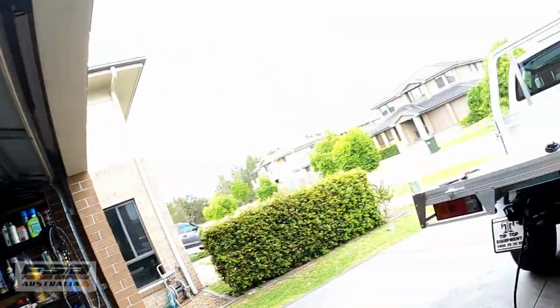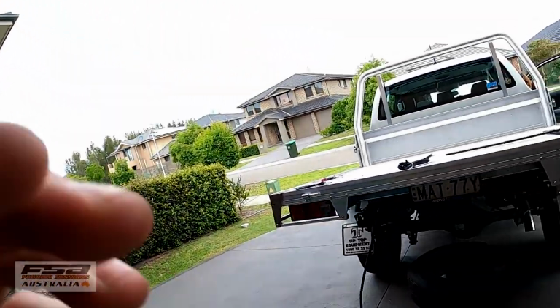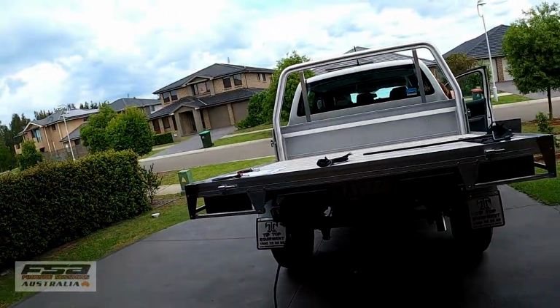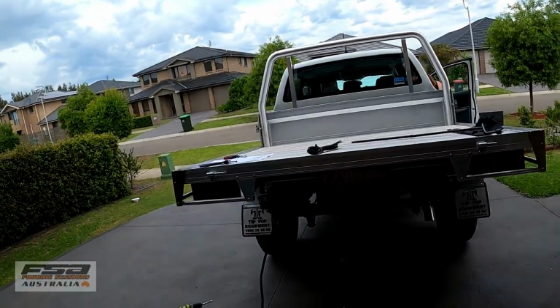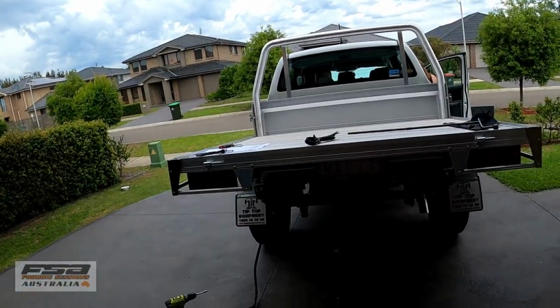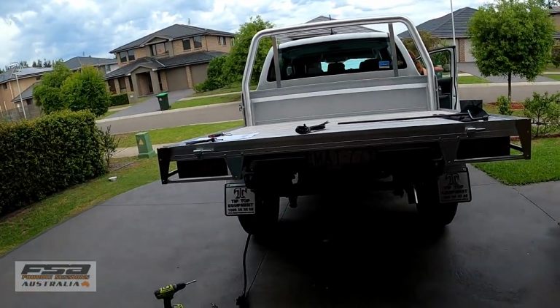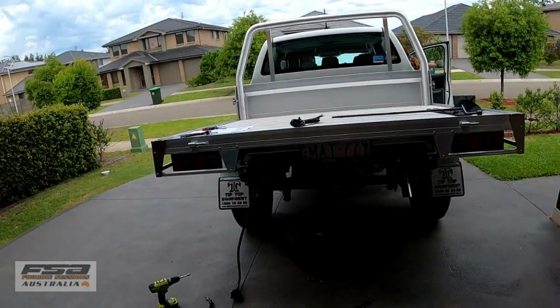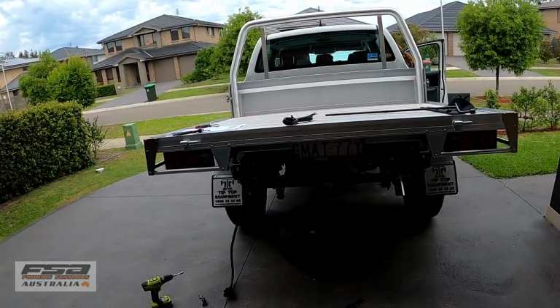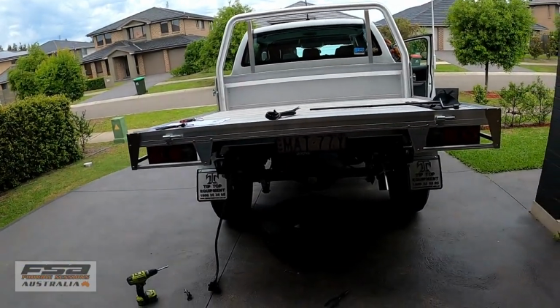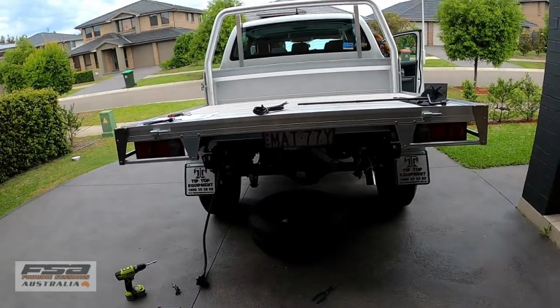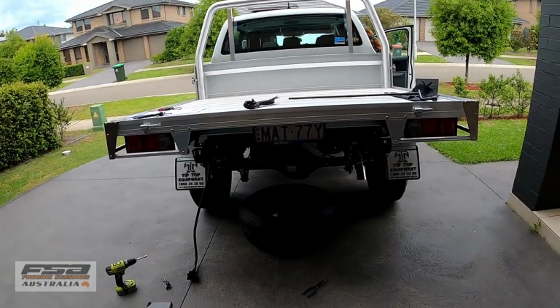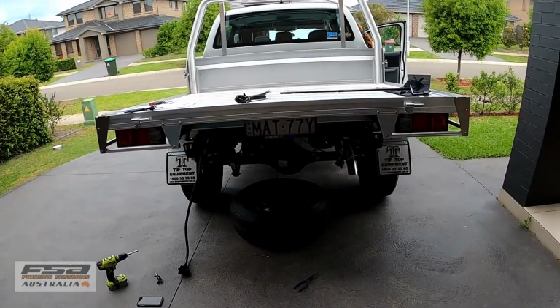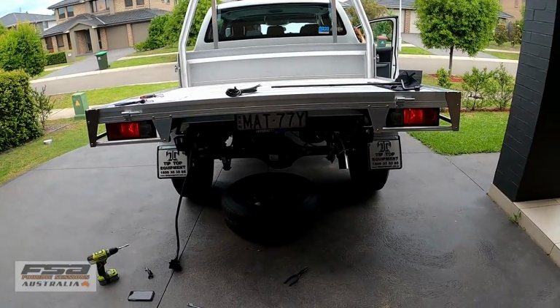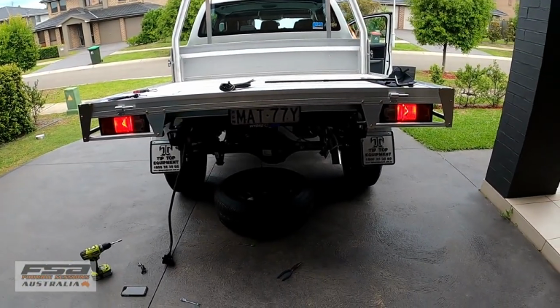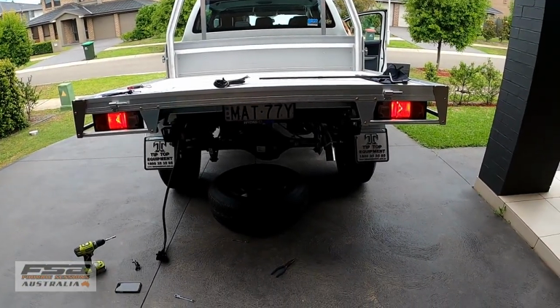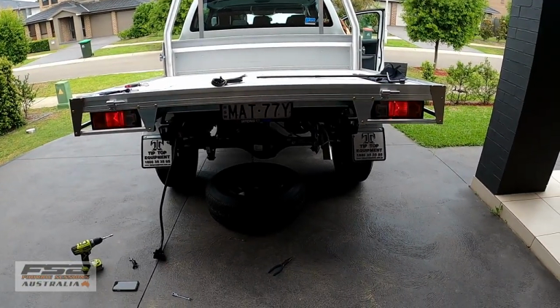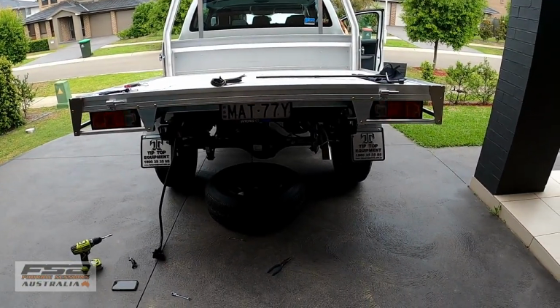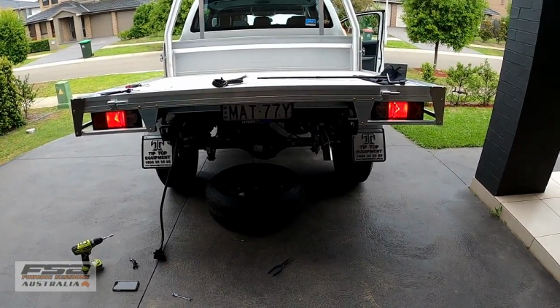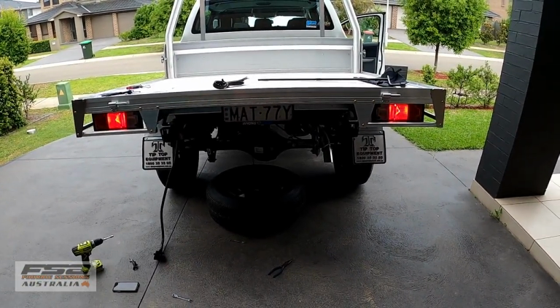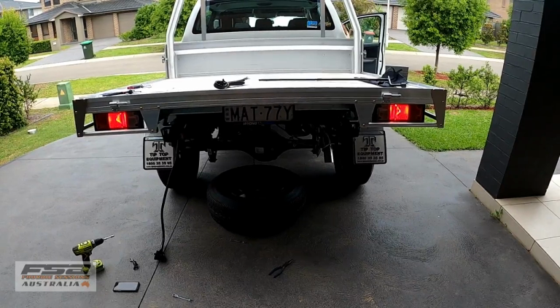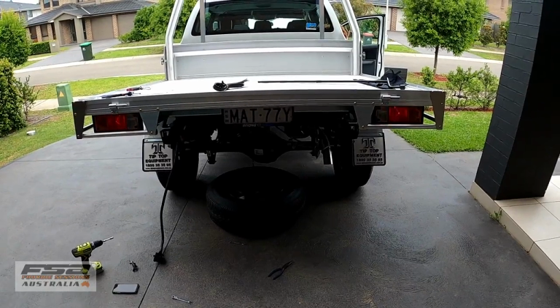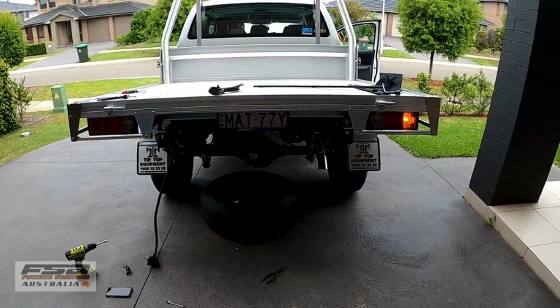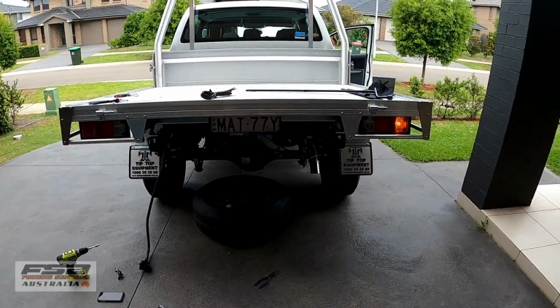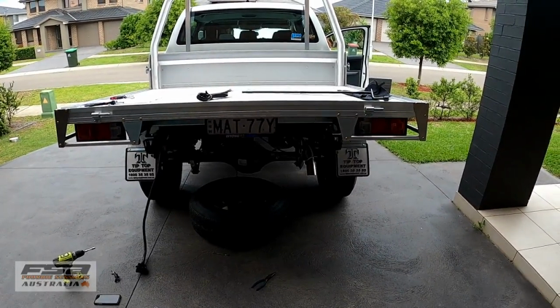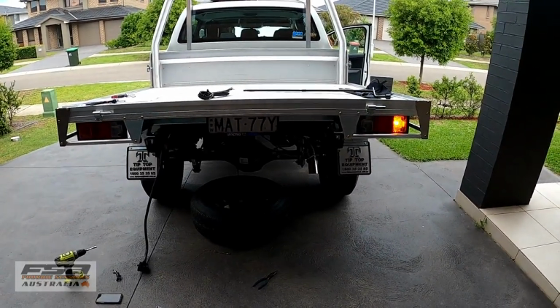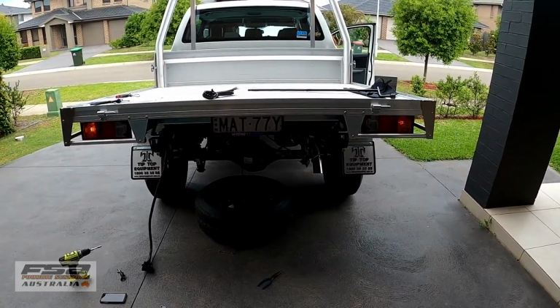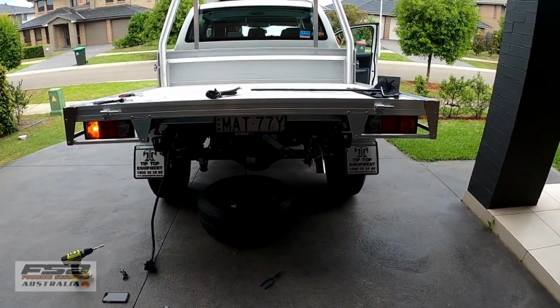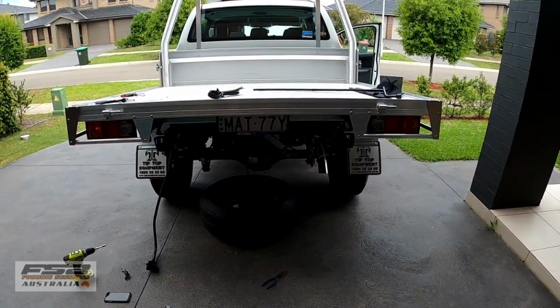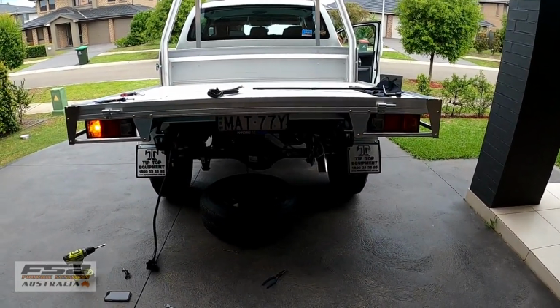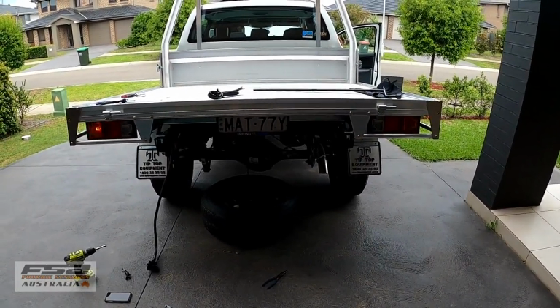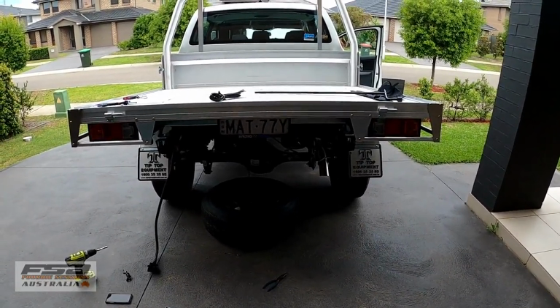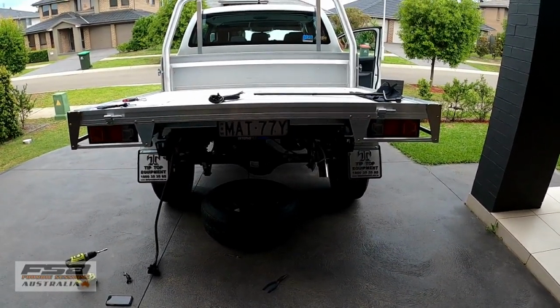Just as a safe thing, going to check a few things on the lights. We've plugged into the lights — check the brake lights for me. Perfect. Blinkers. Lights. Lovely.